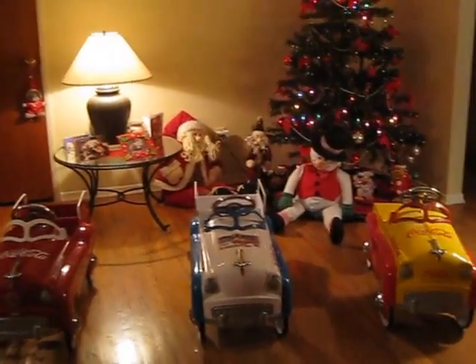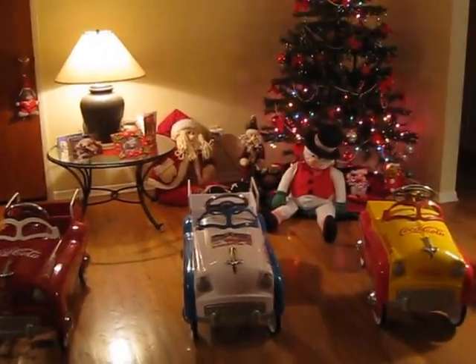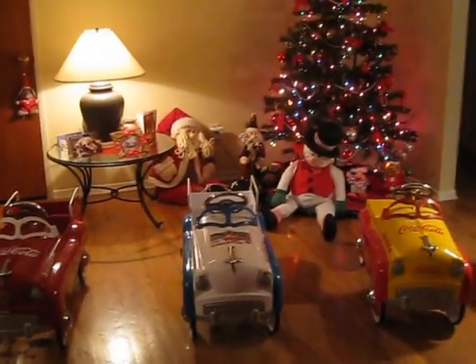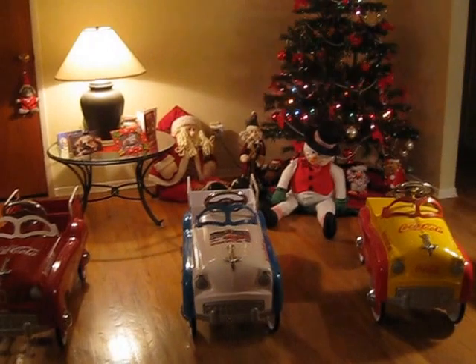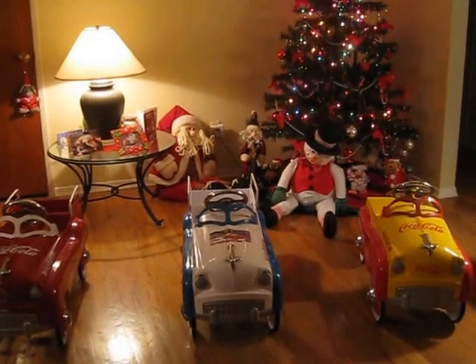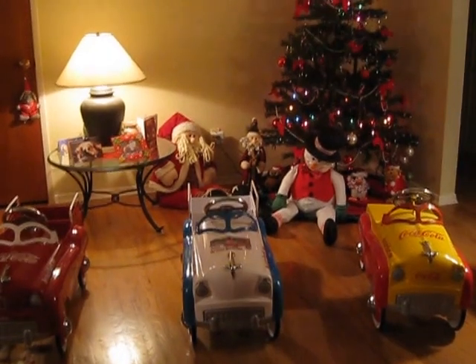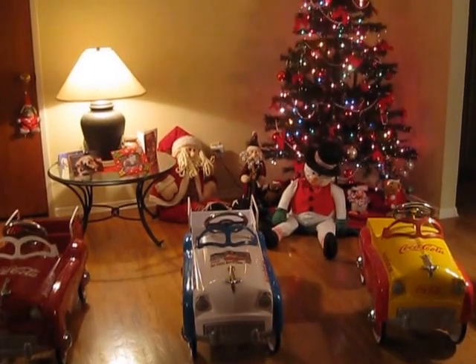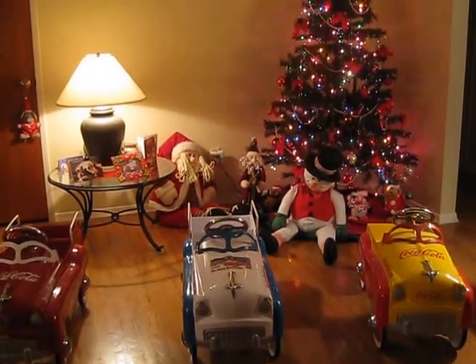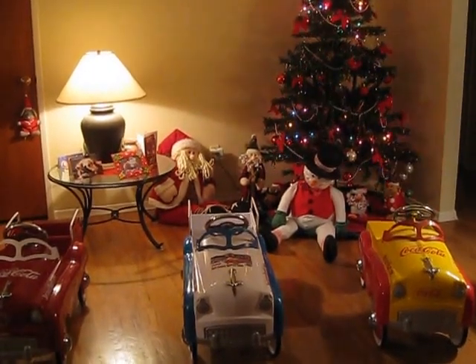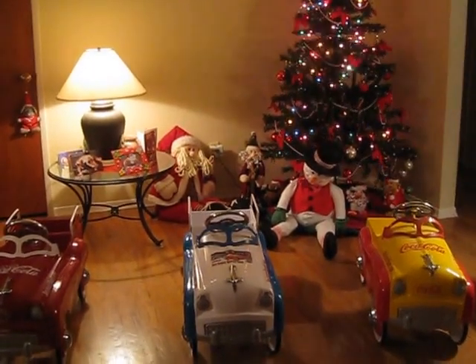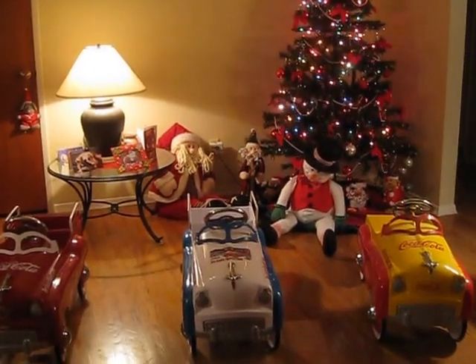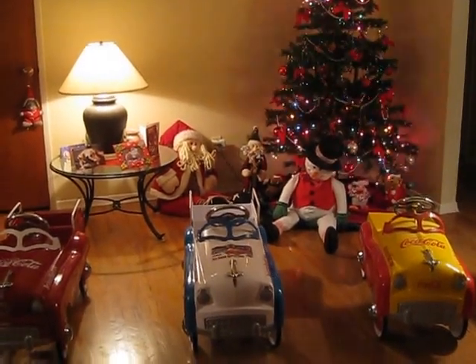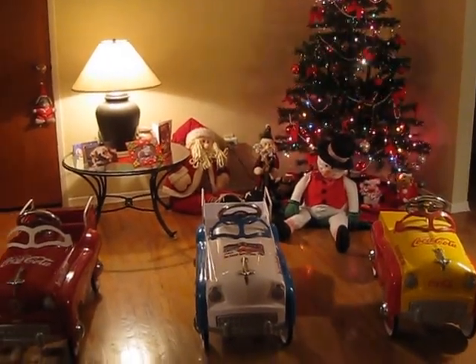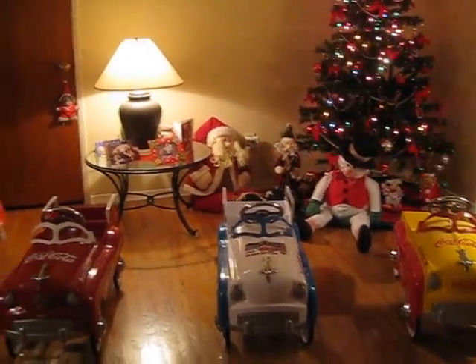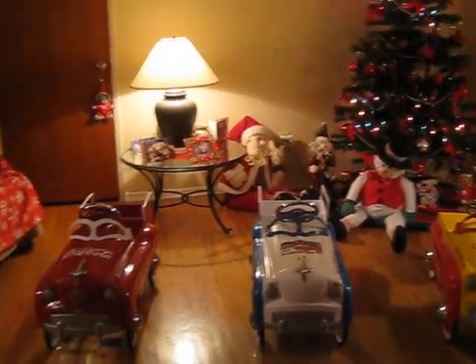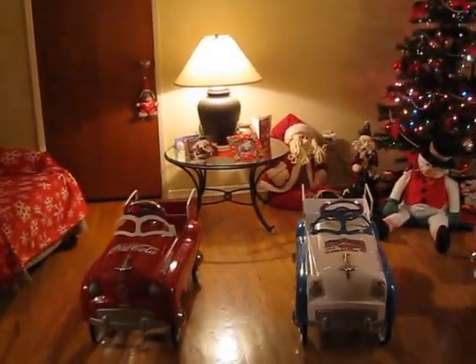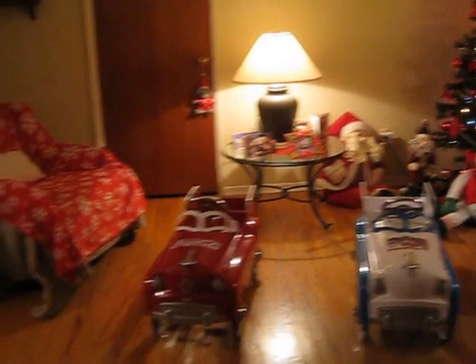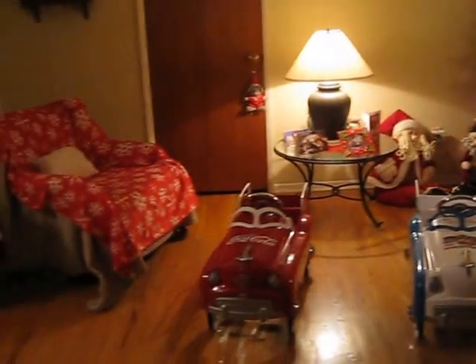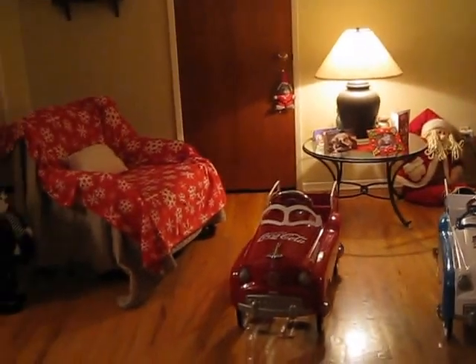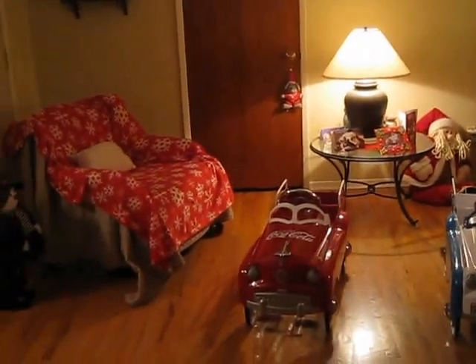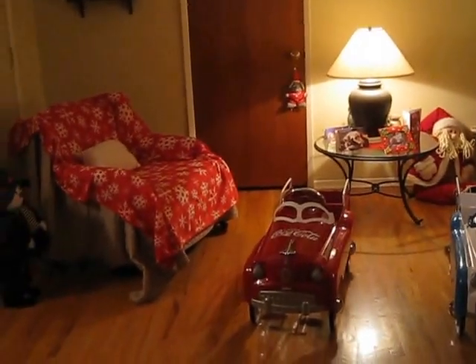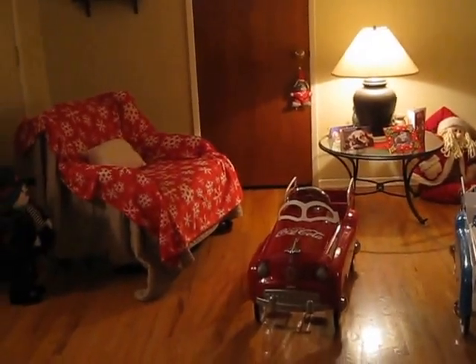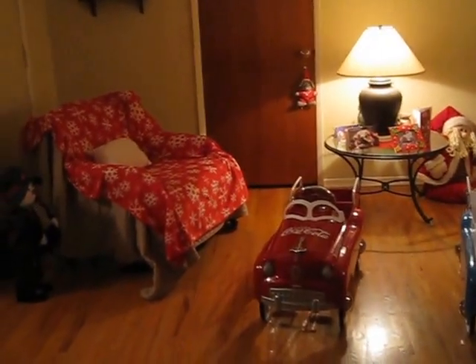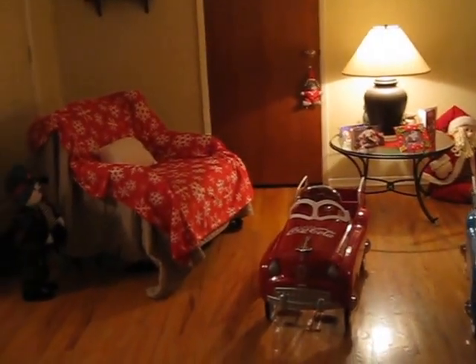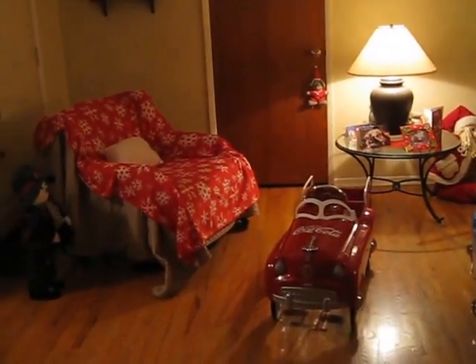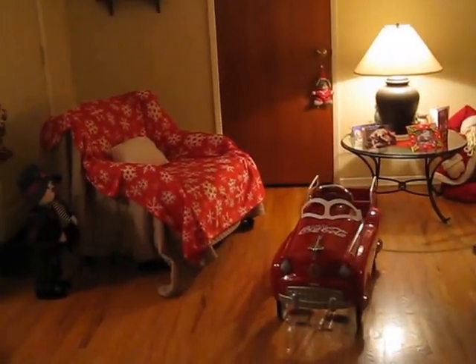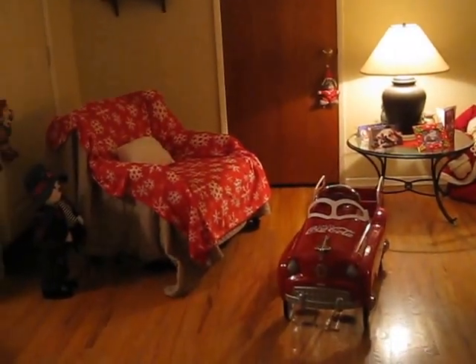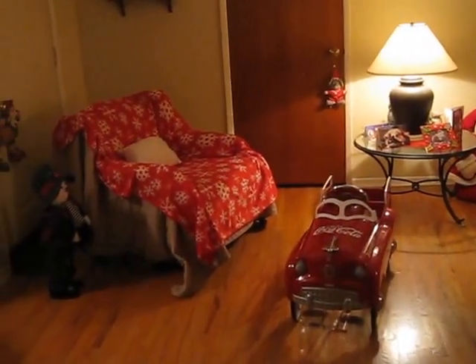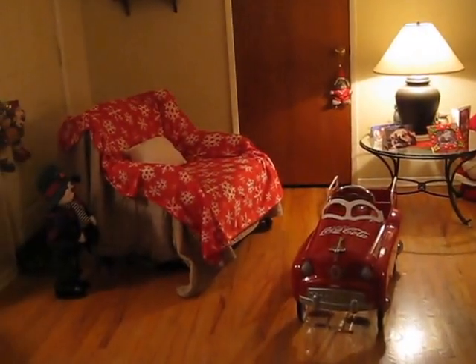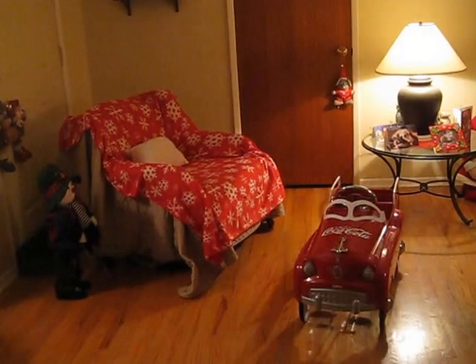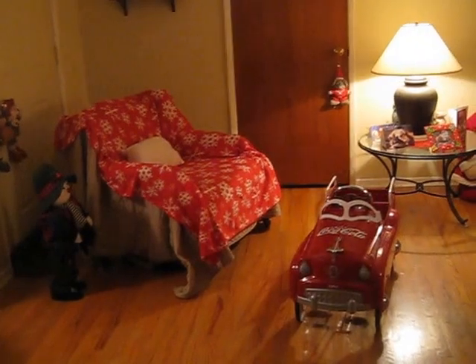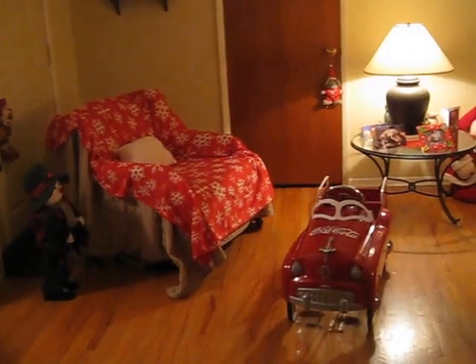Hi, we're going to be showing you our Hot August Nights Pedal Car Collection. These cars were all made by Coca-Cola and Rayleigh Stores for Hot August Nights.